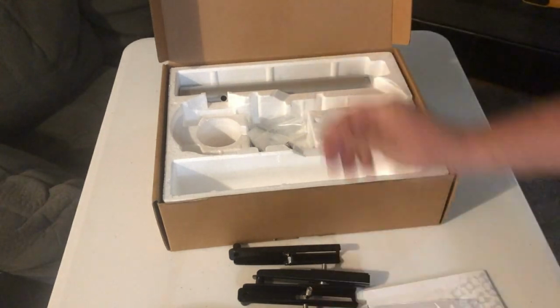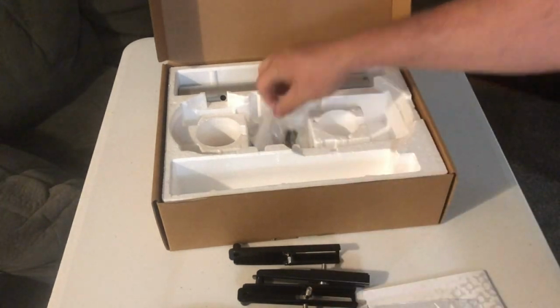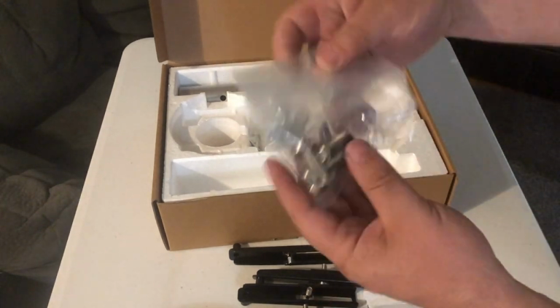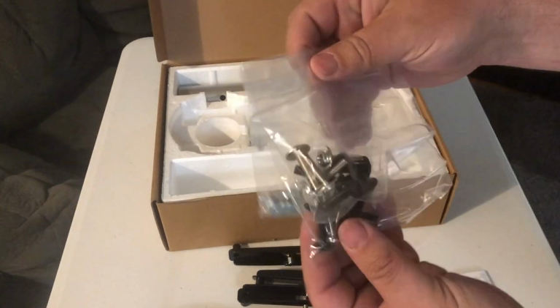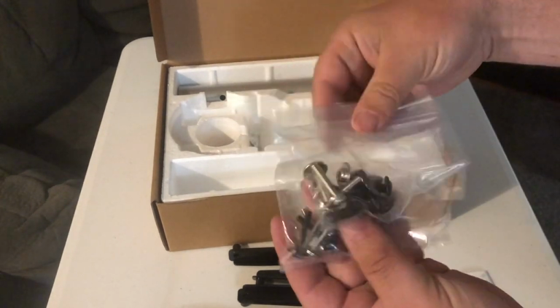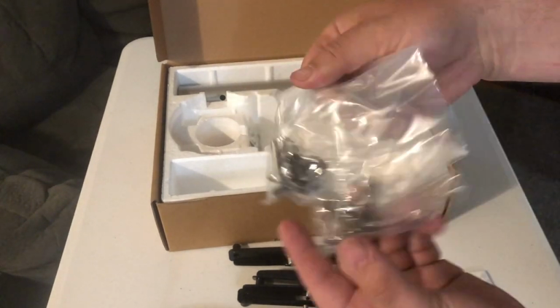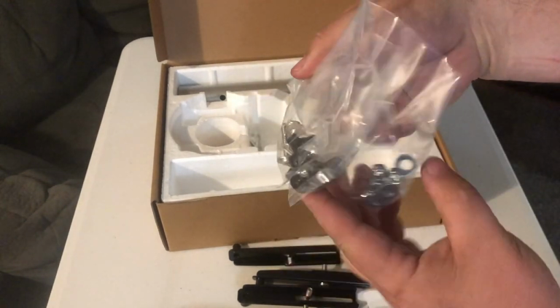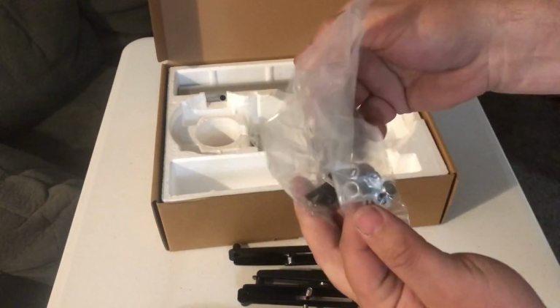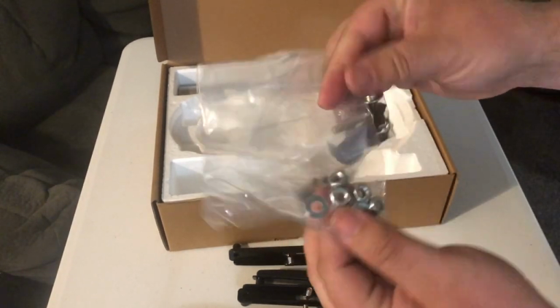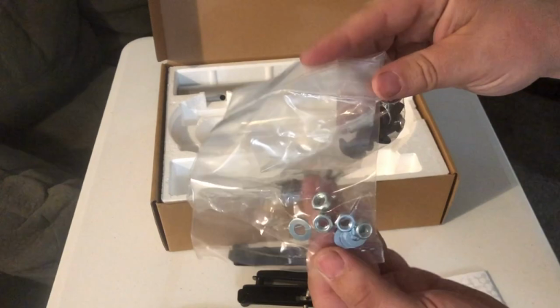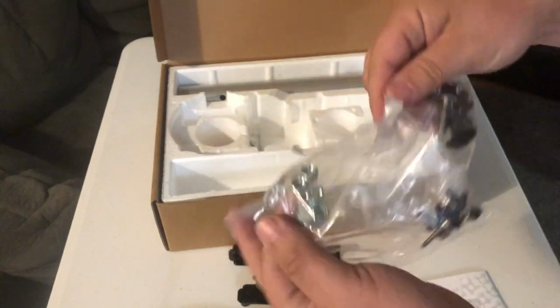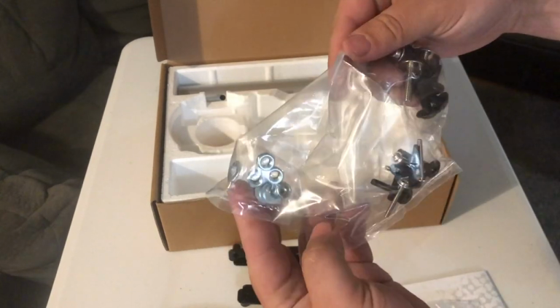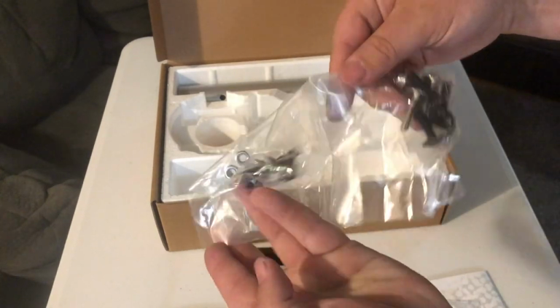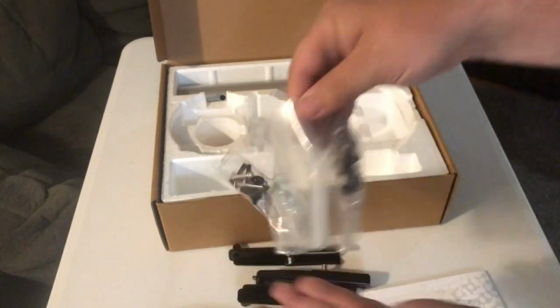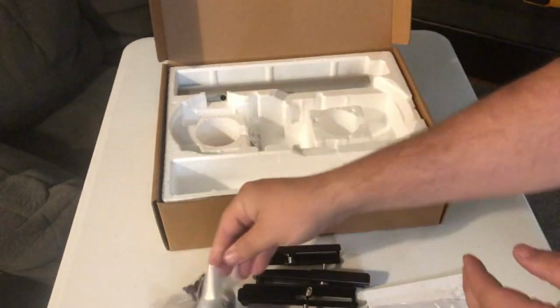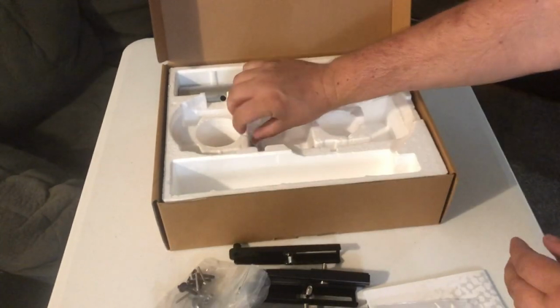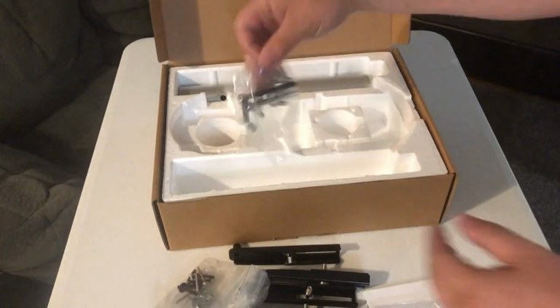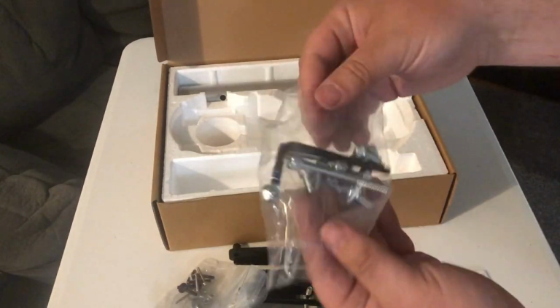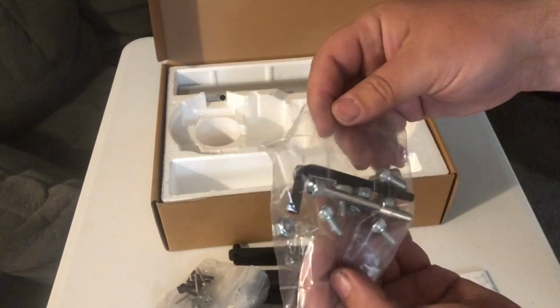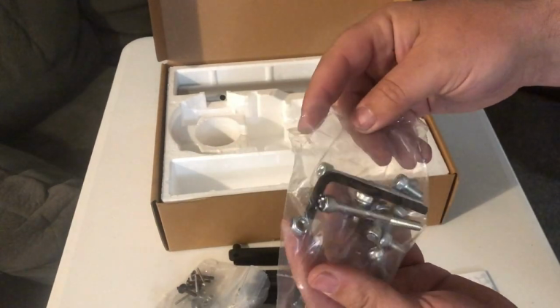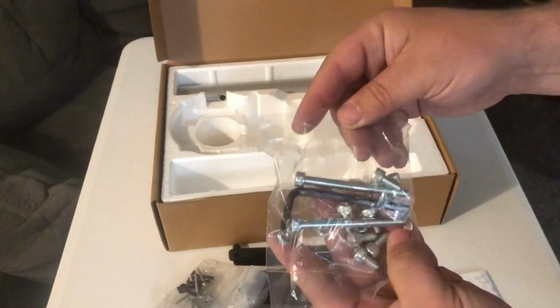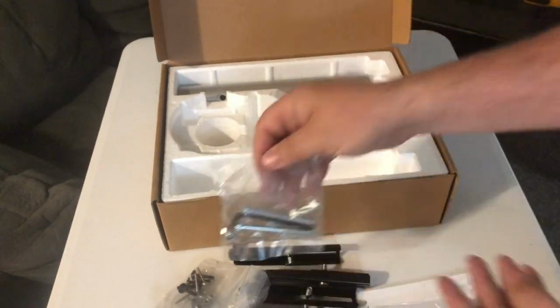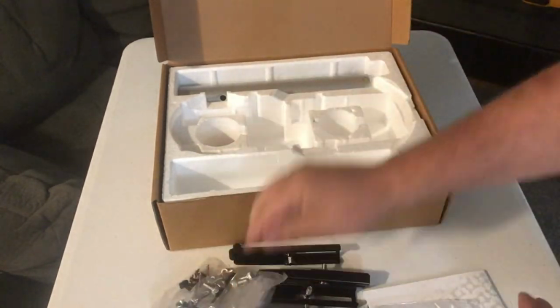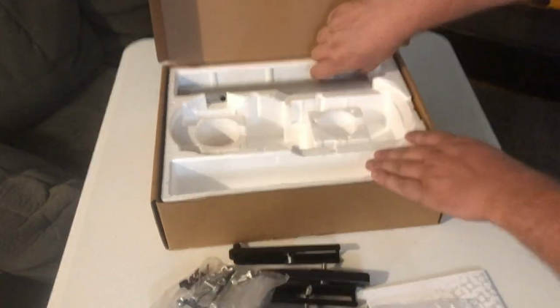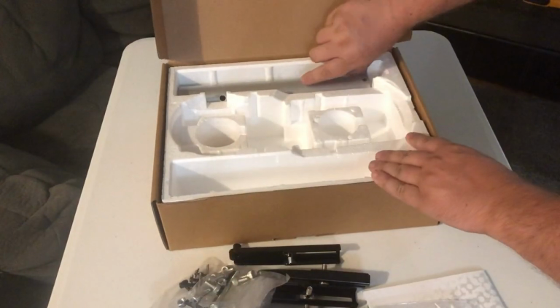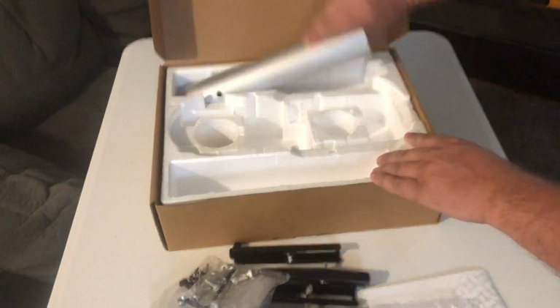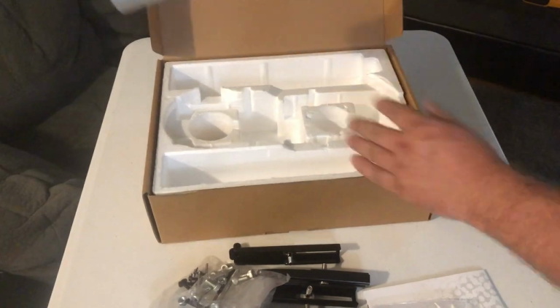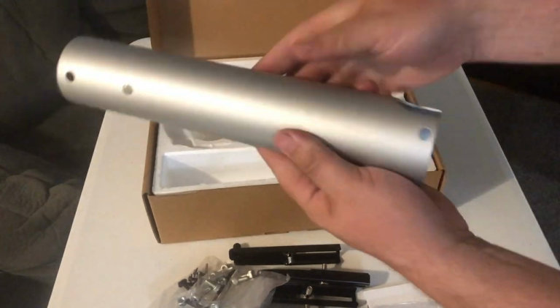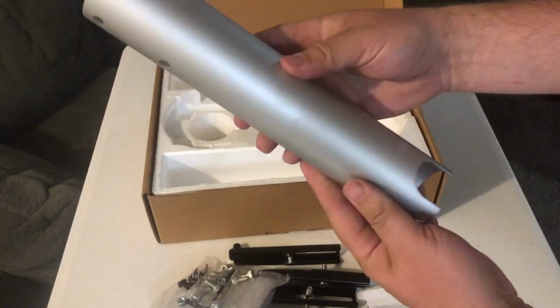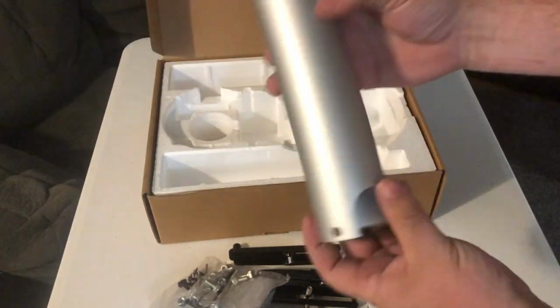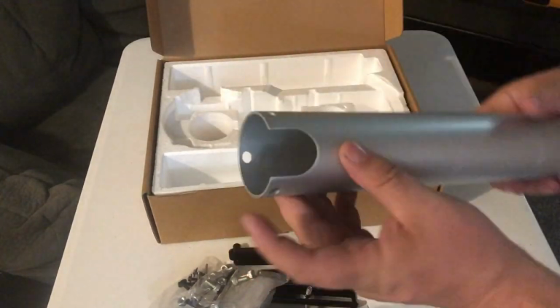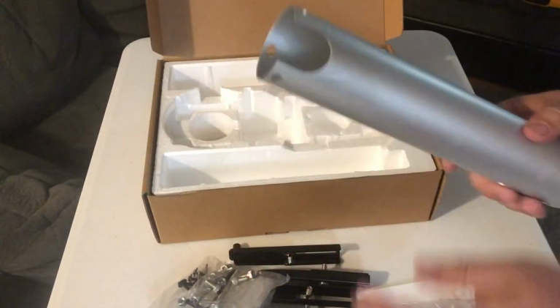You'll find the hinge mechanism, which has an easy-to-loosen lever that allows you to adjust the projector angle. Some more hardware, including hex screws, nuts, bolts, and washers. A hex key, some more lag bolts, and the outer pipe cover.